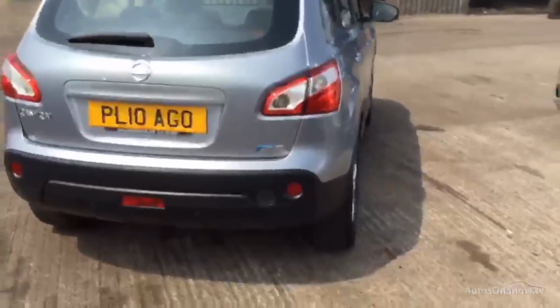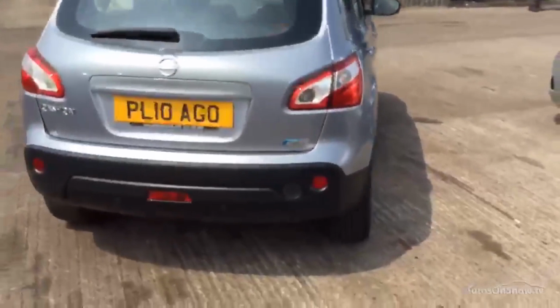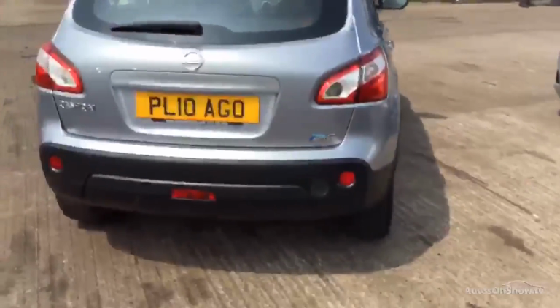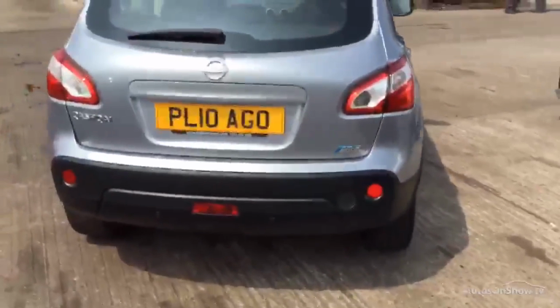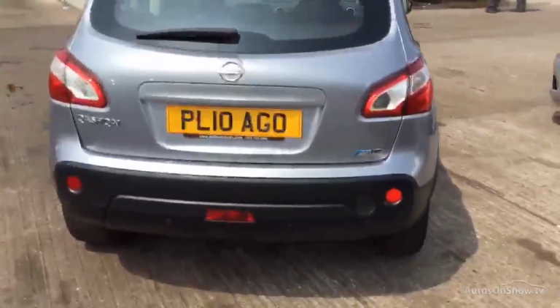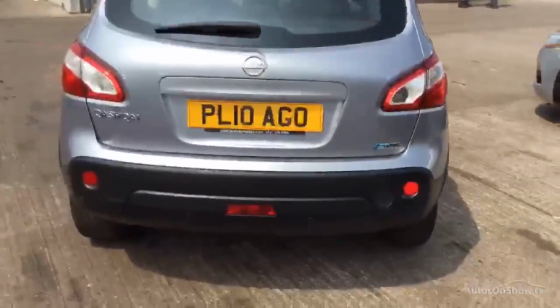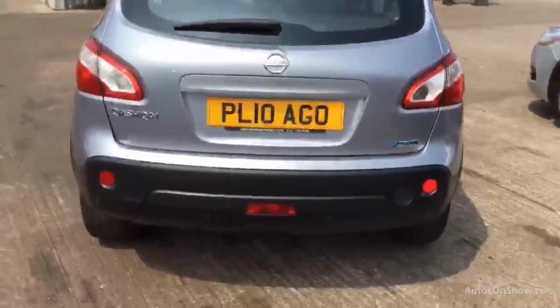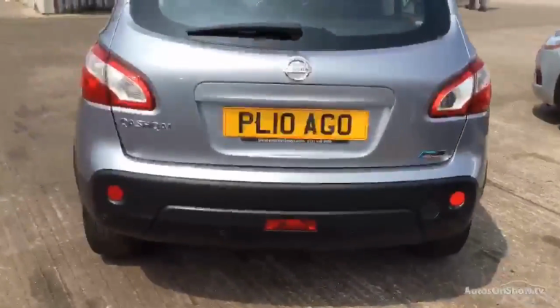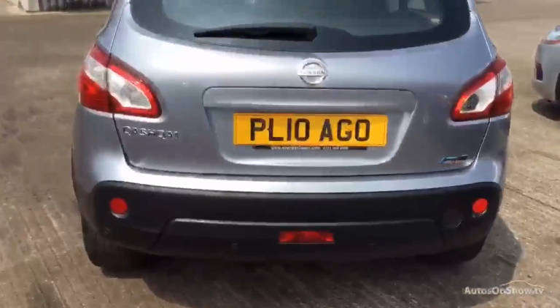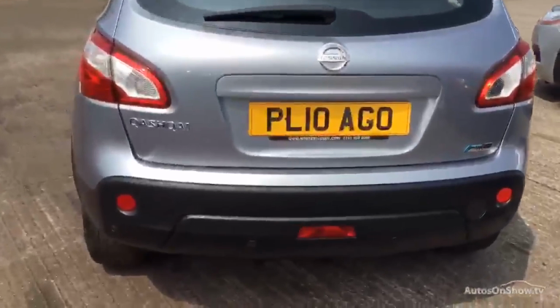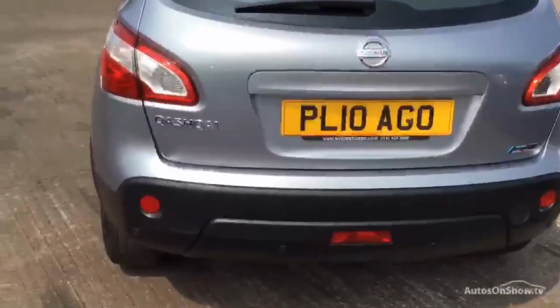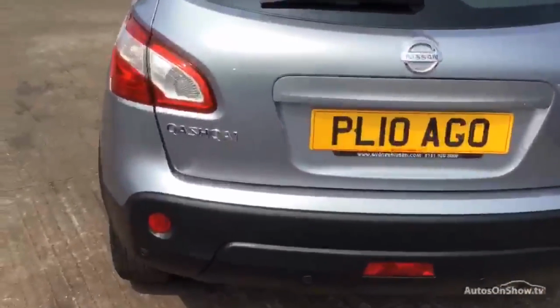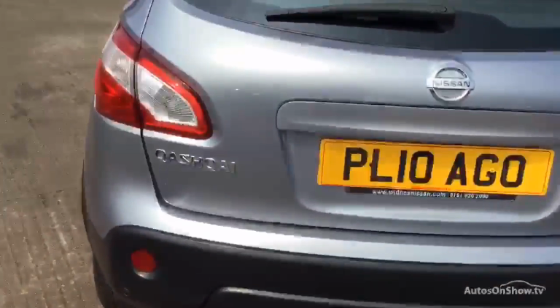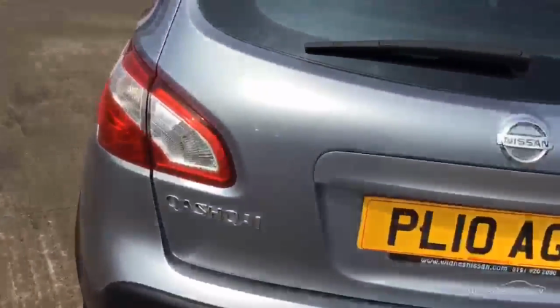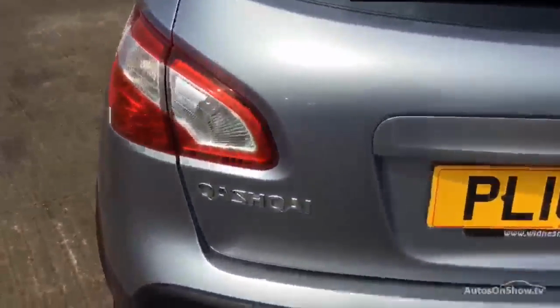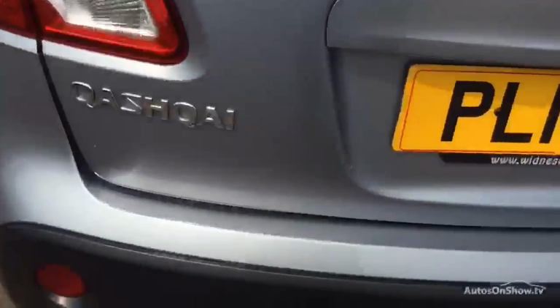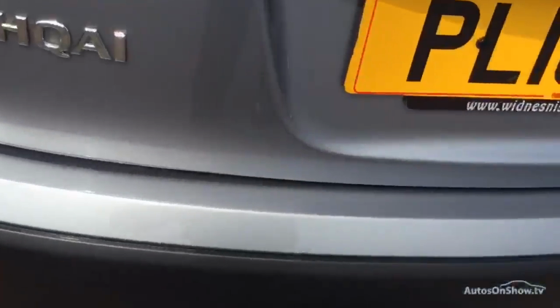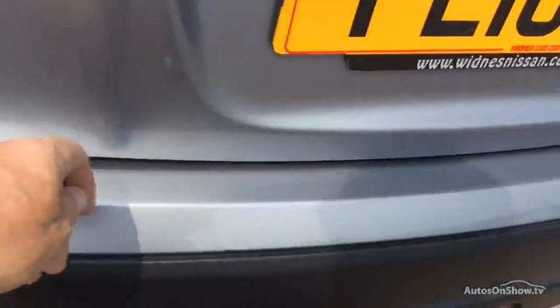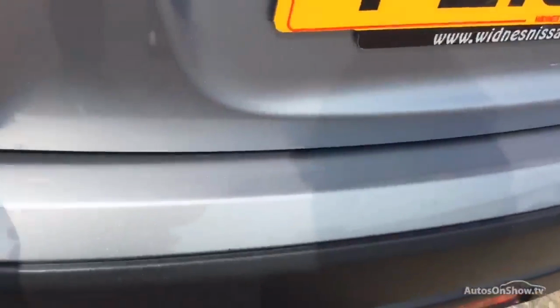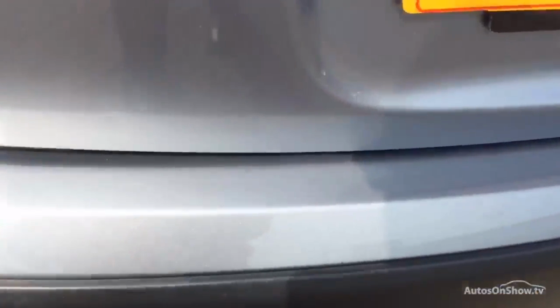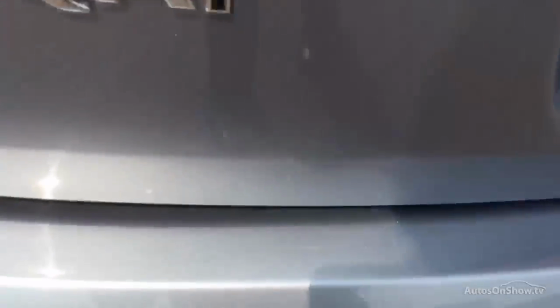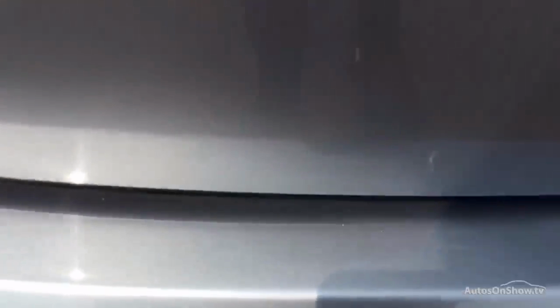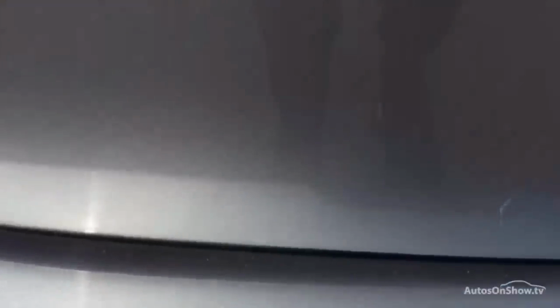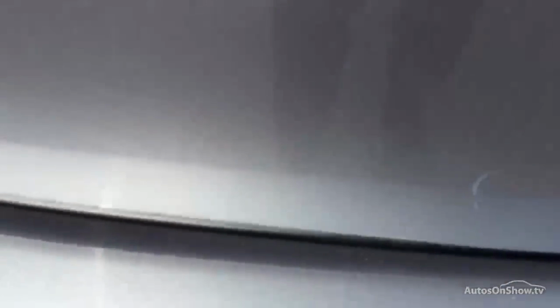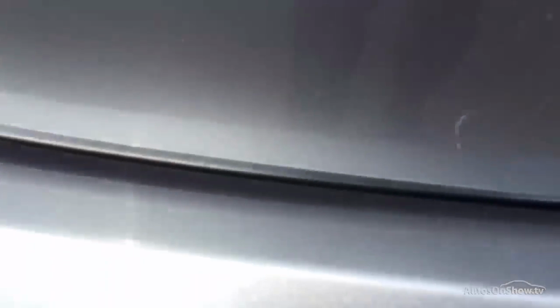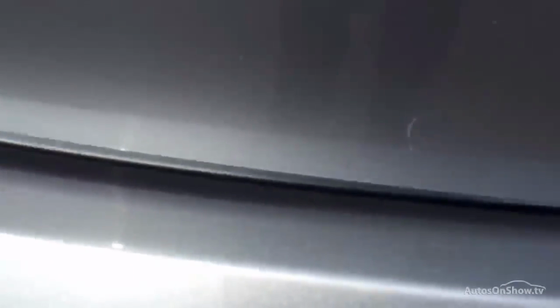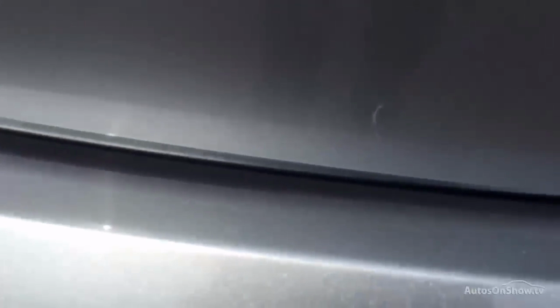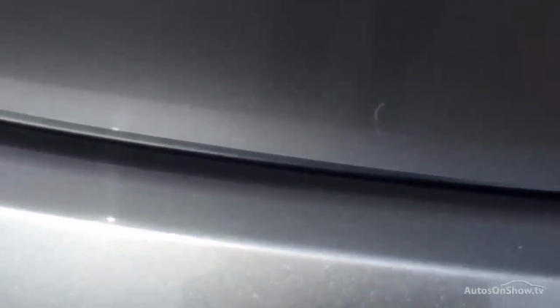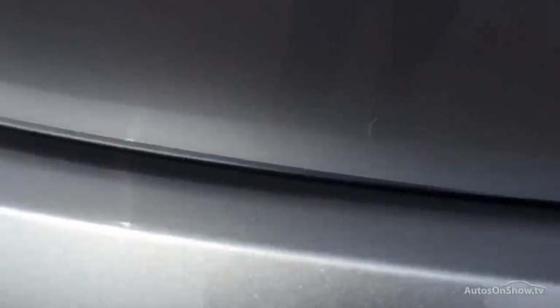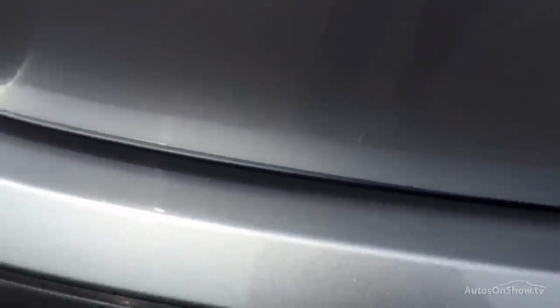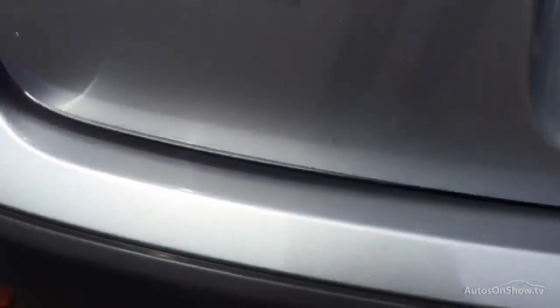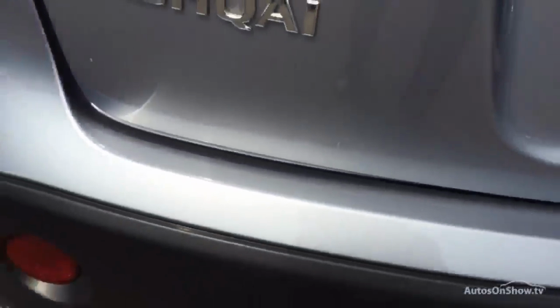There's a rear park assist. Got a little scratch there I missed — just down the tailgate. A few small scratches.